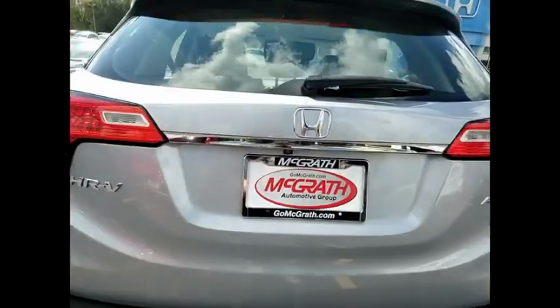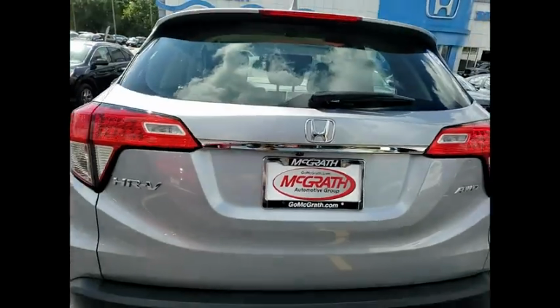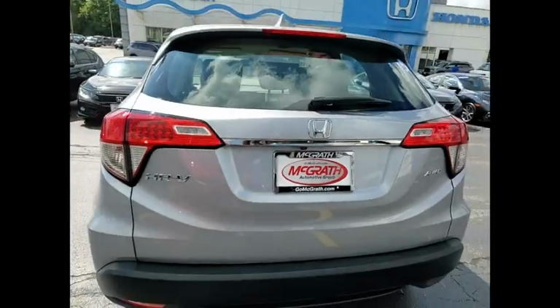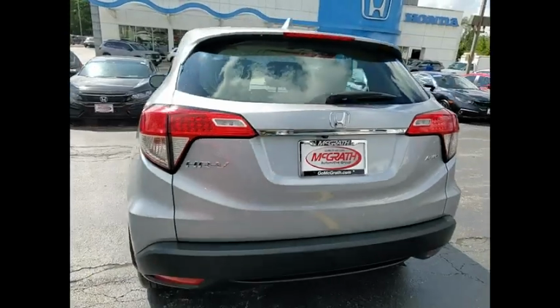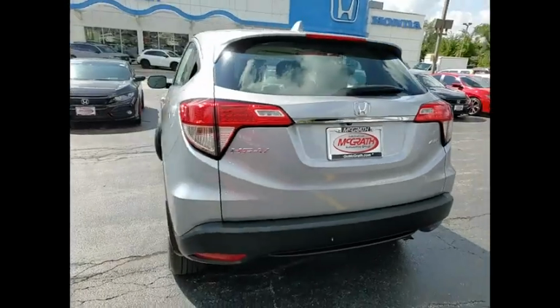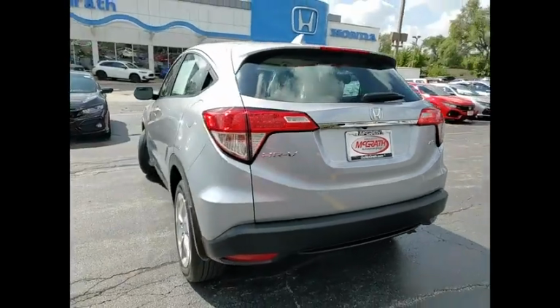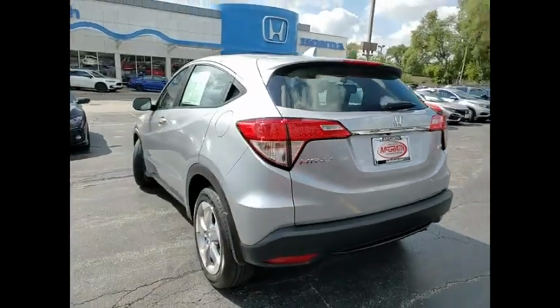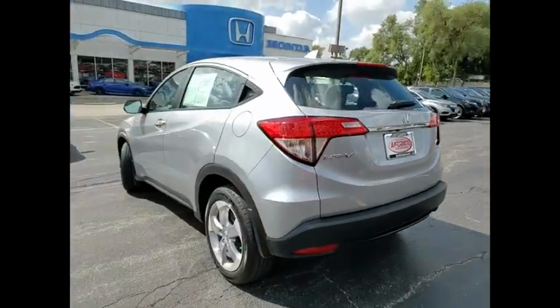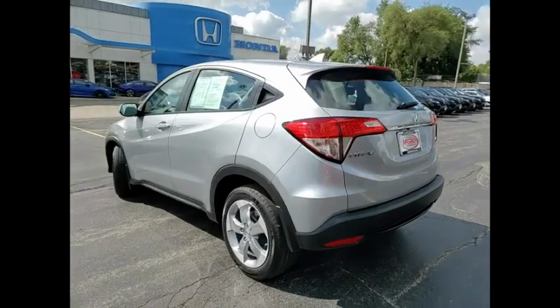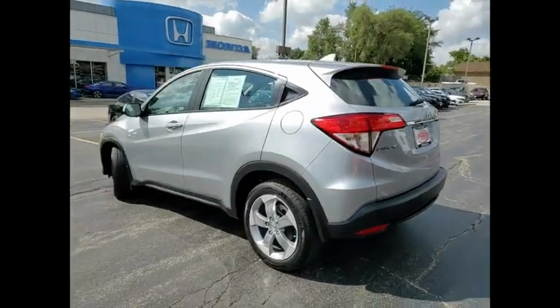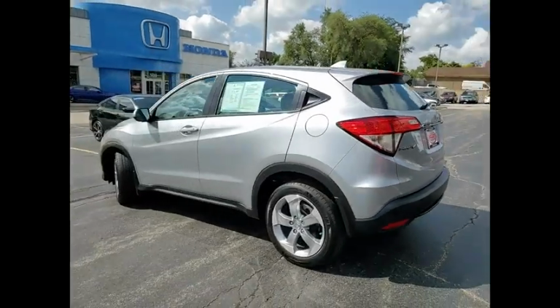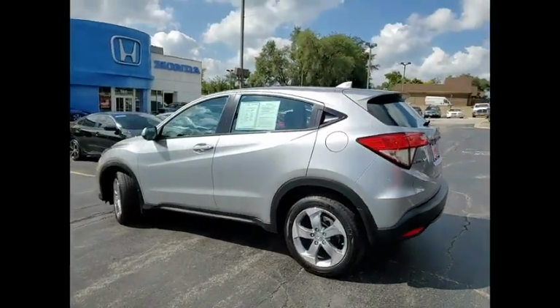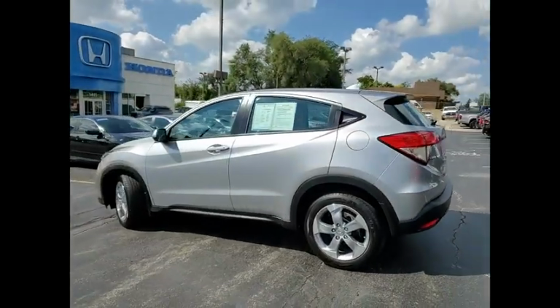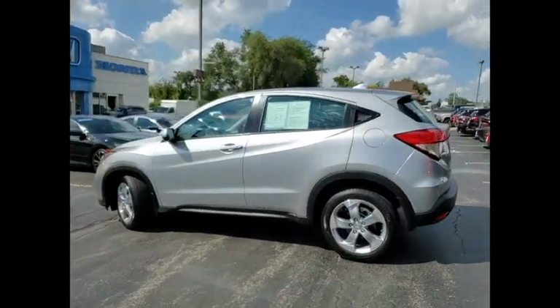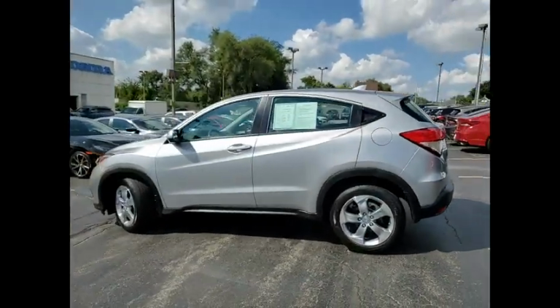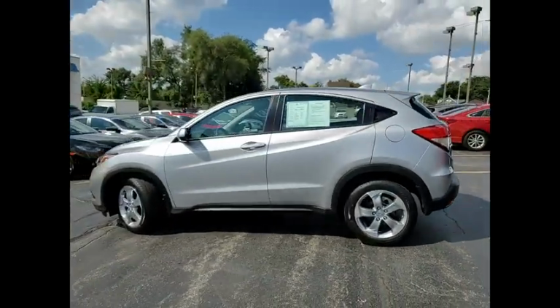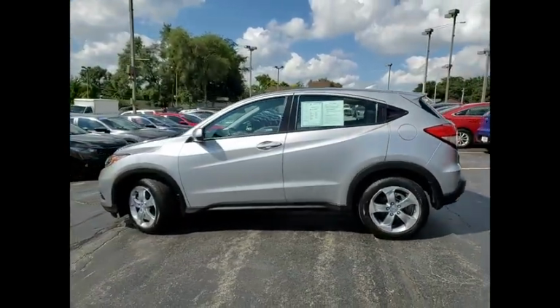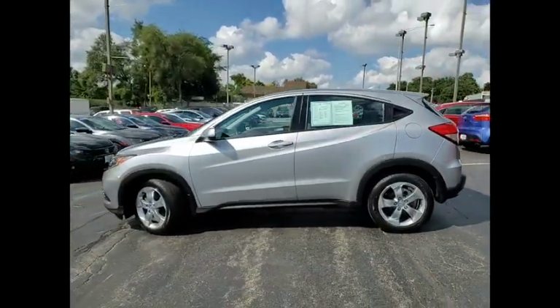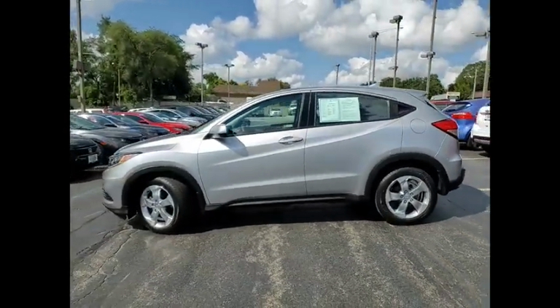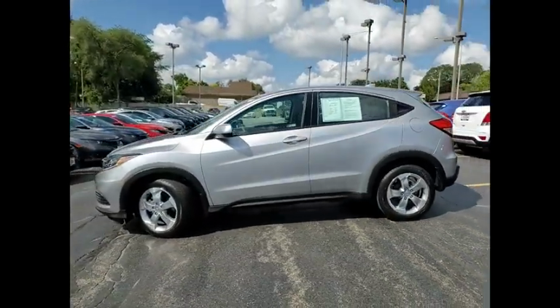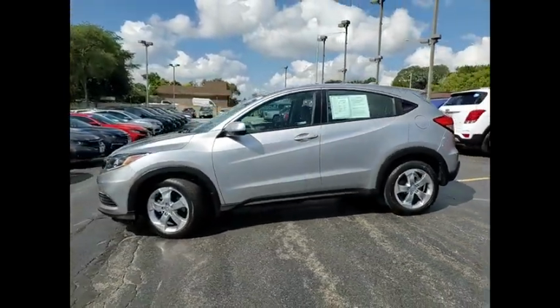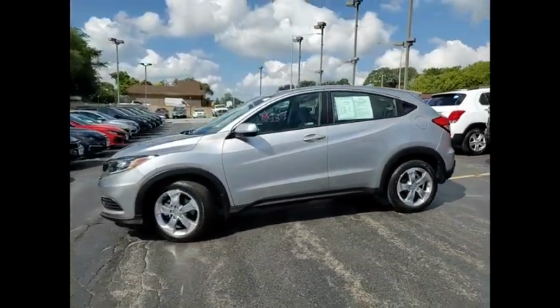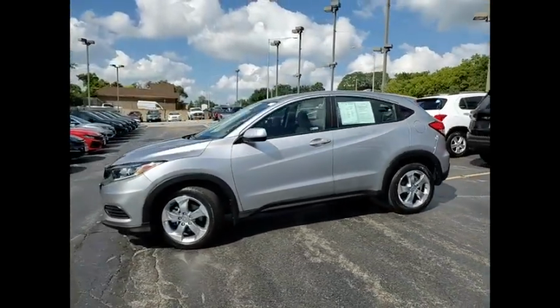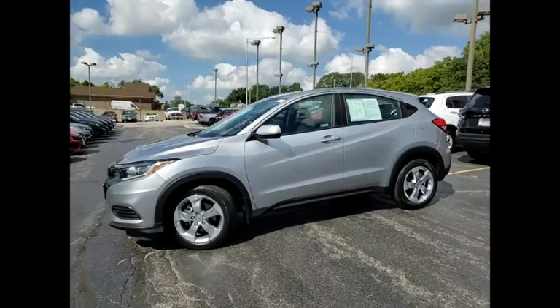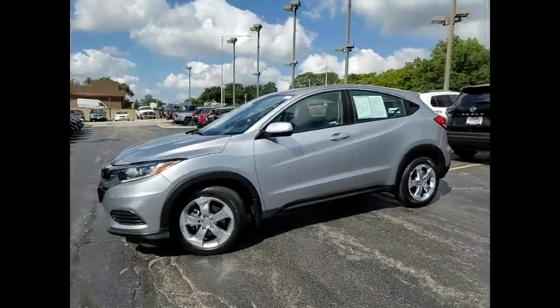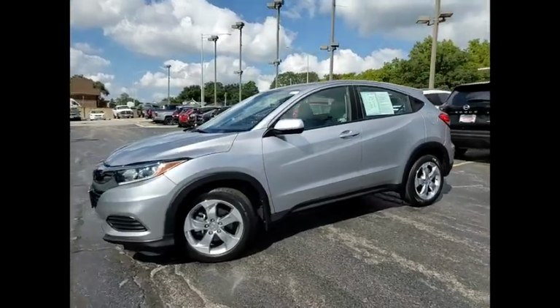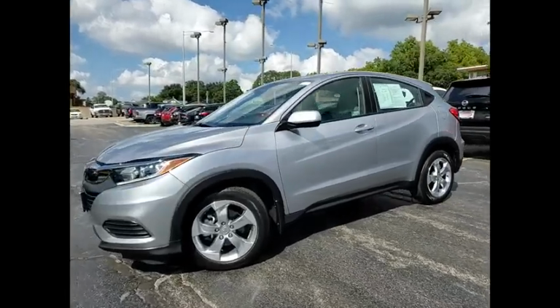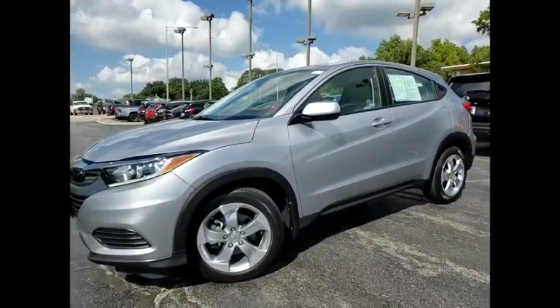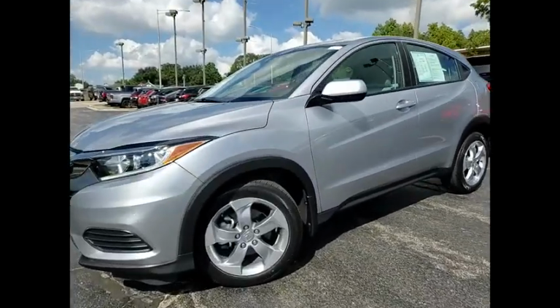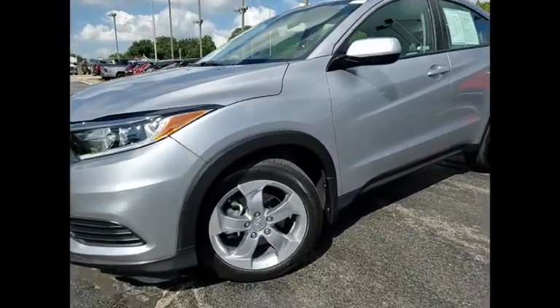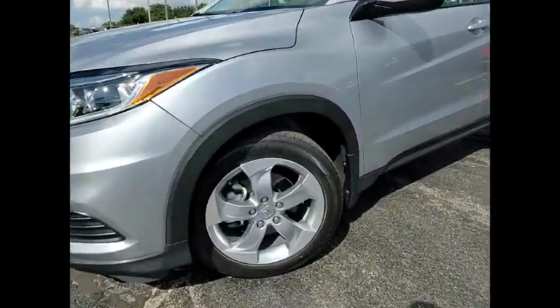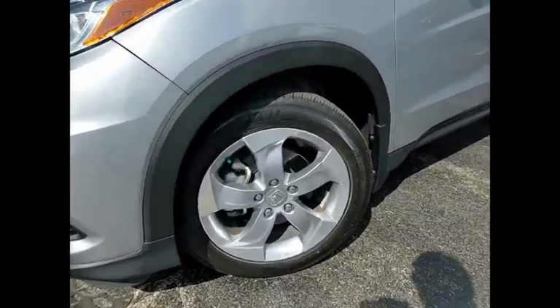Stability control, daytime running lights, rear performance, four-wheel disc brakes. If you like it online, you'll love it in your driveway. Take it for a spin today.